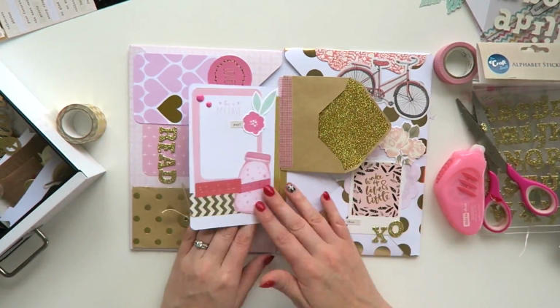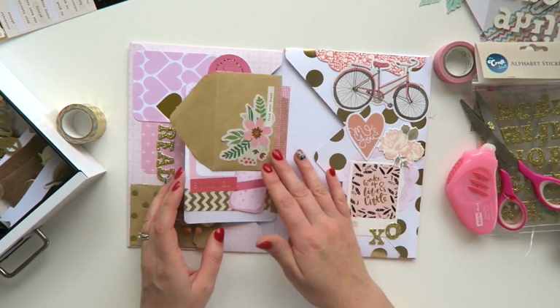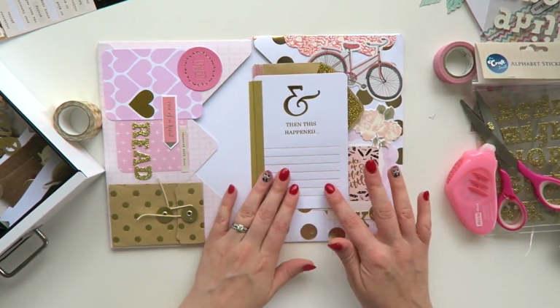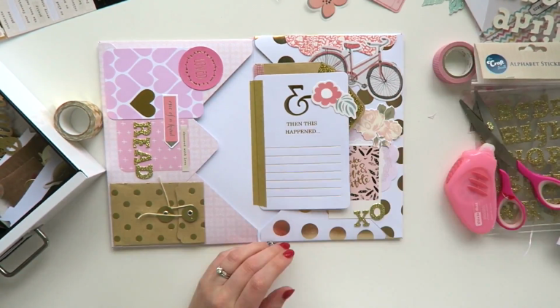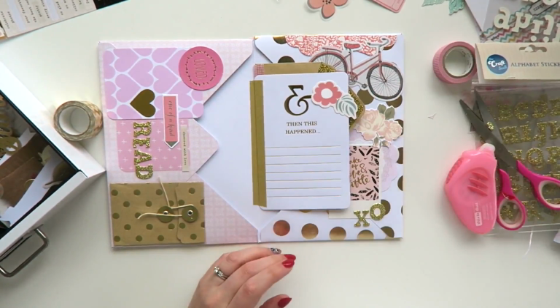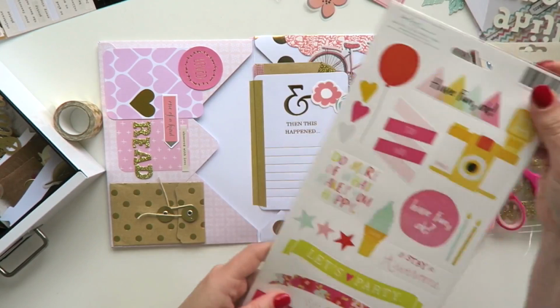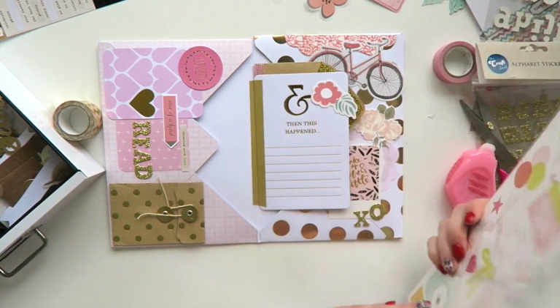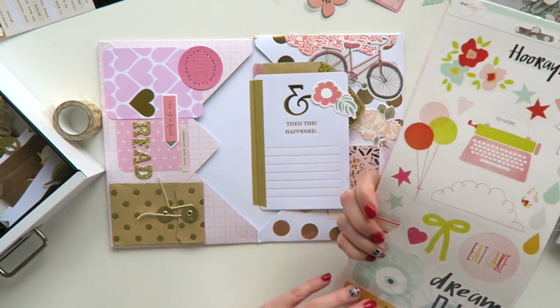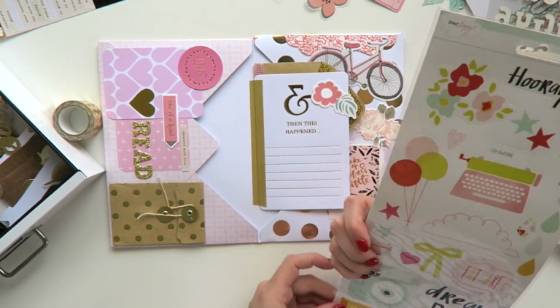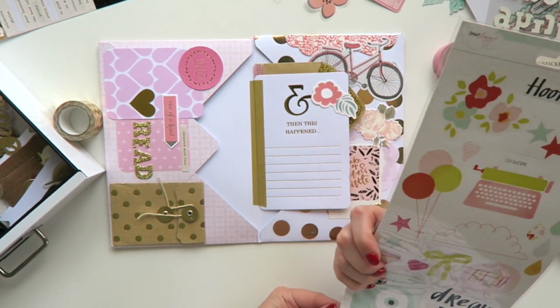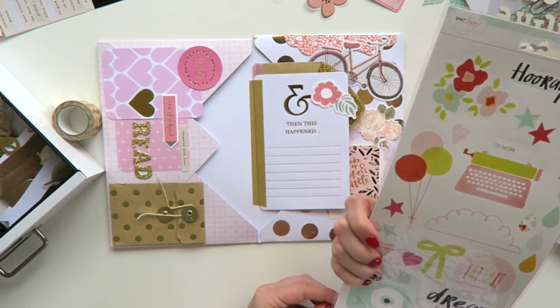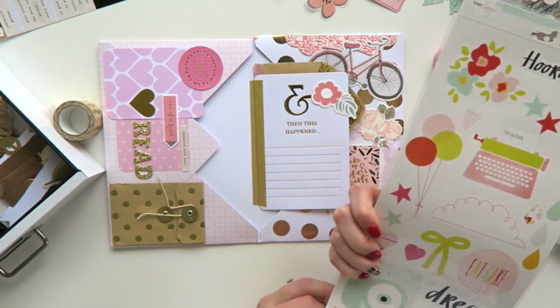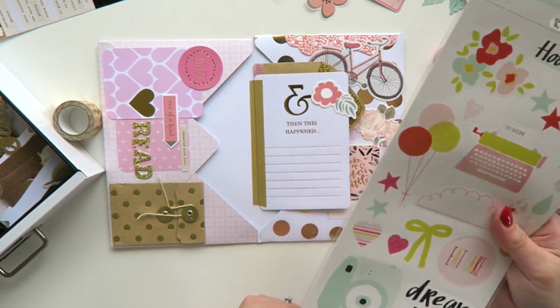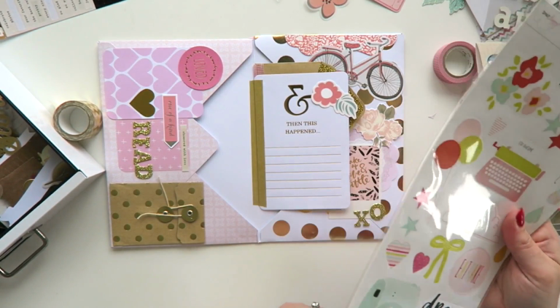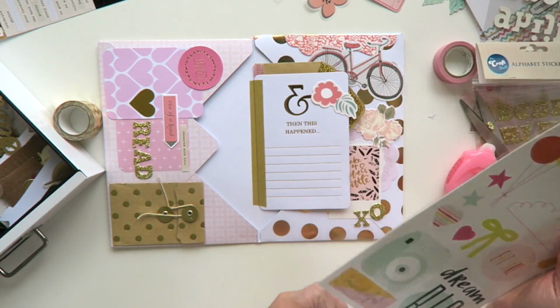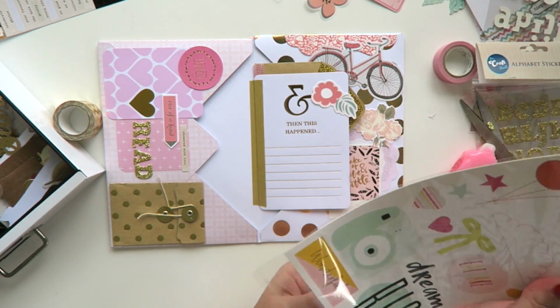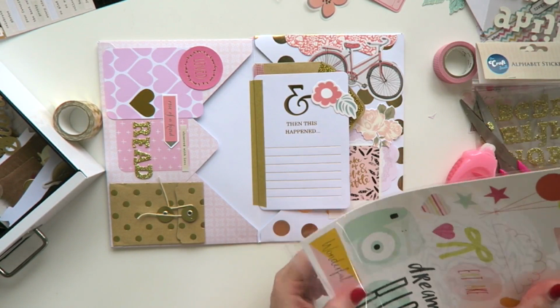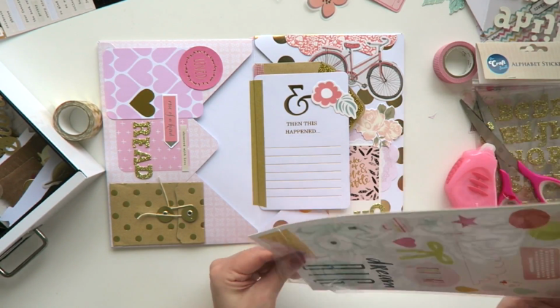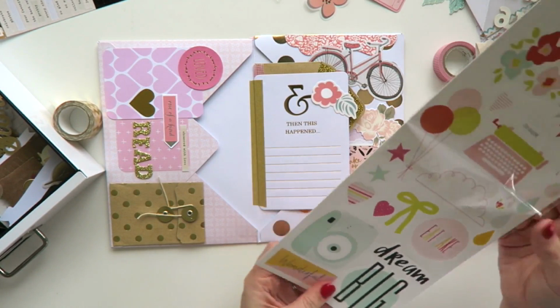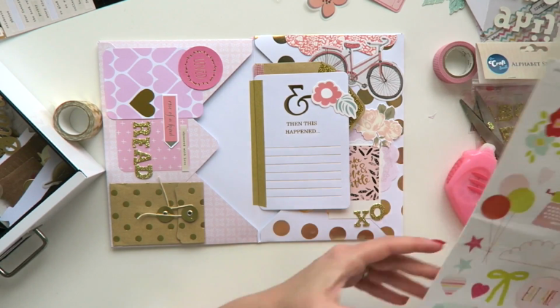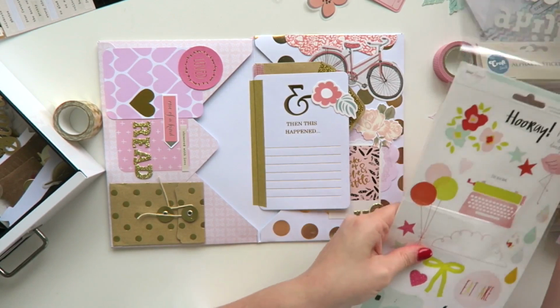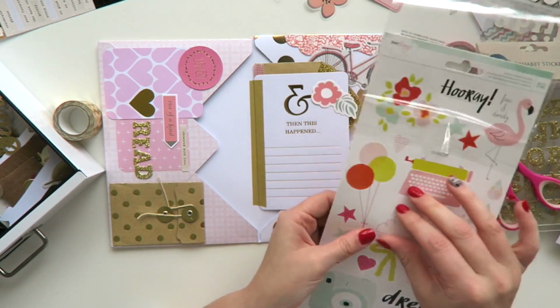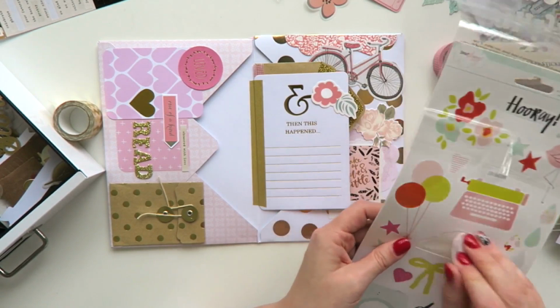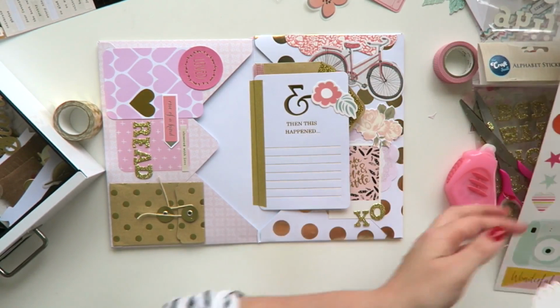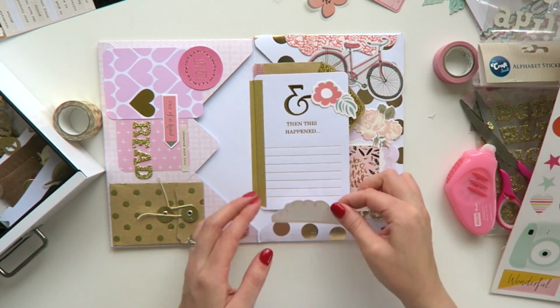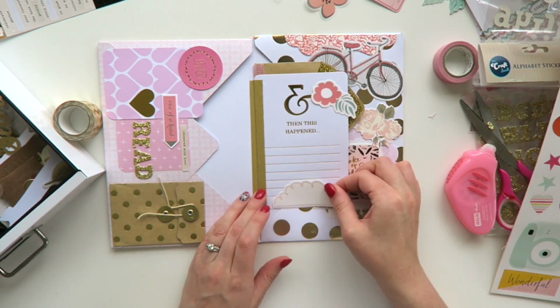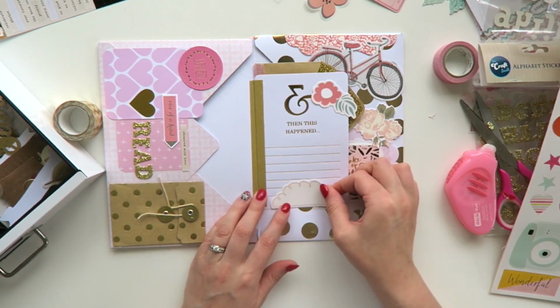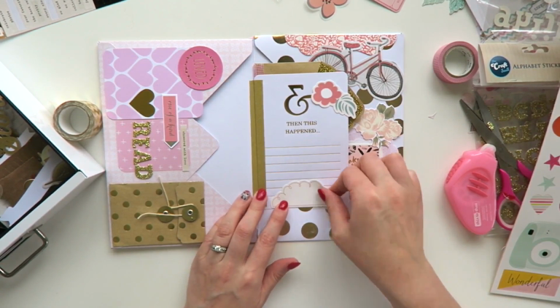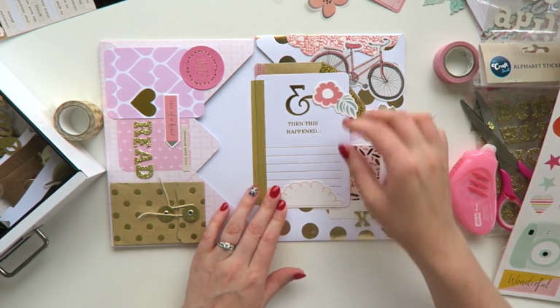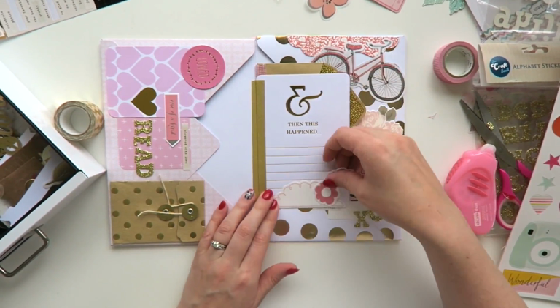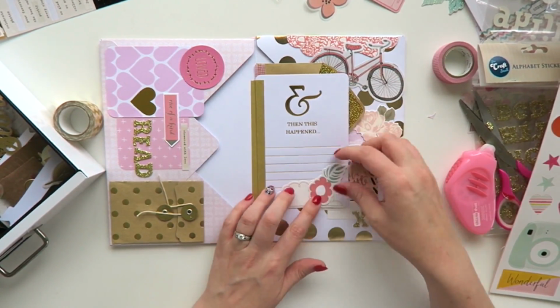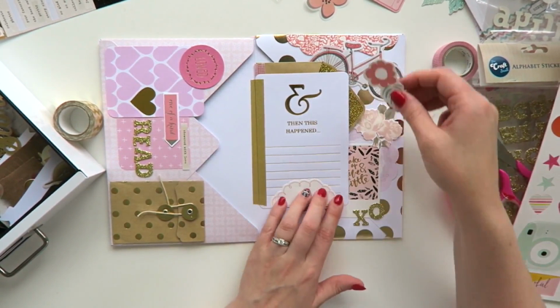I just have to finish off this one card for my mail tag. I was having a hard time decorating it and didn't quite know what to do, but I got there in the end.